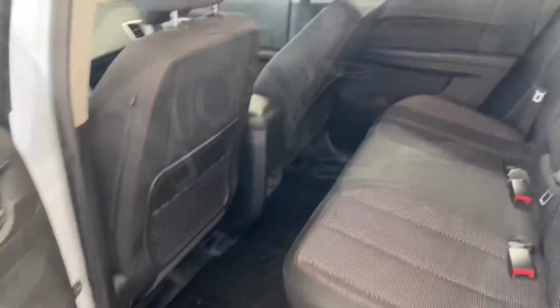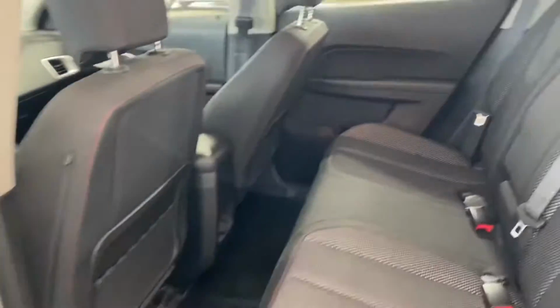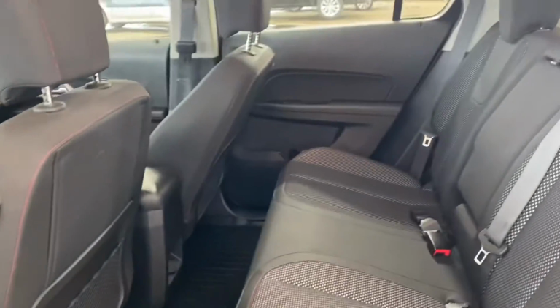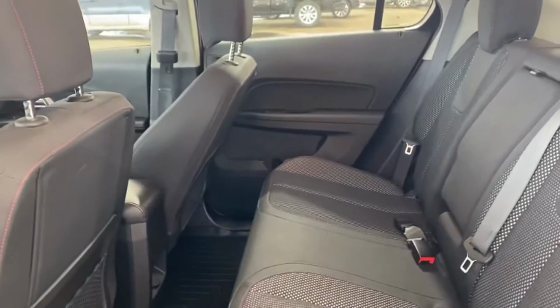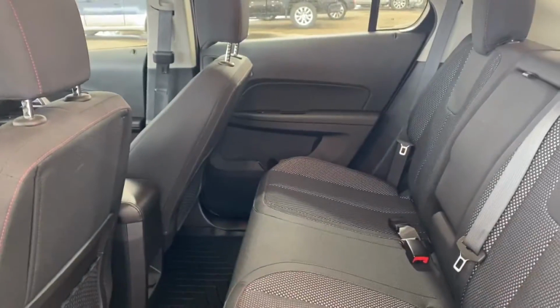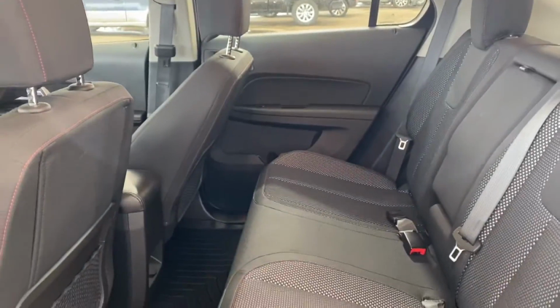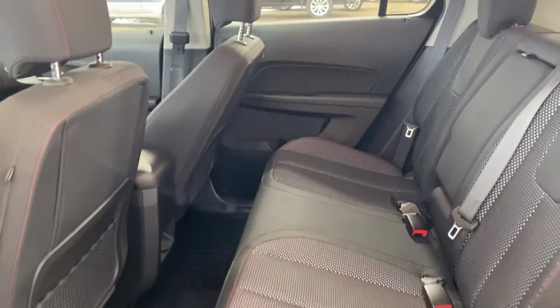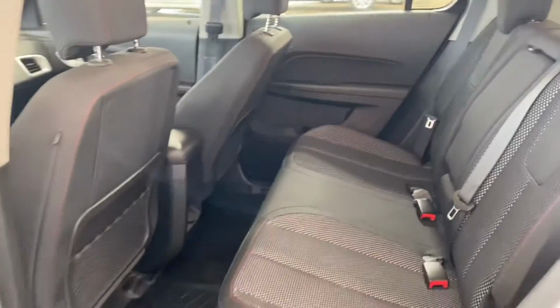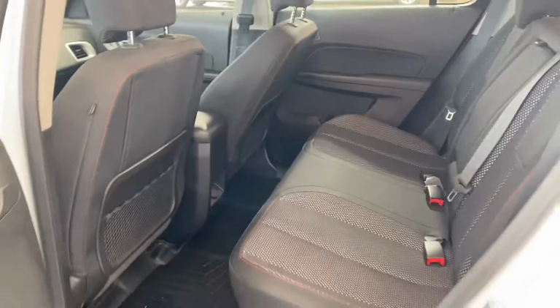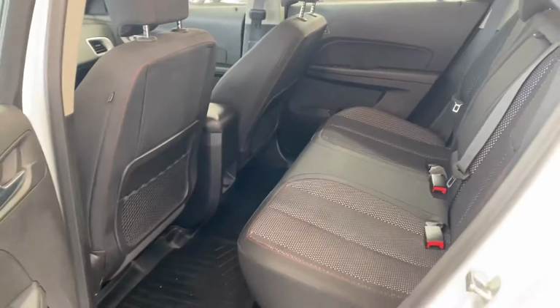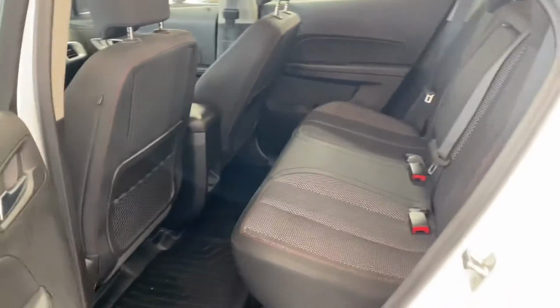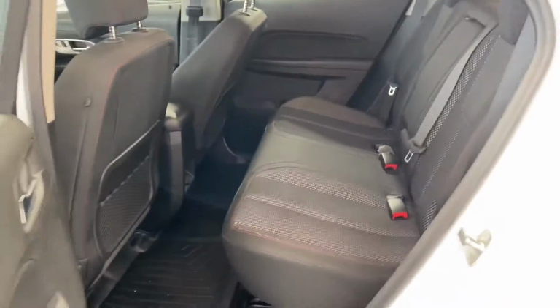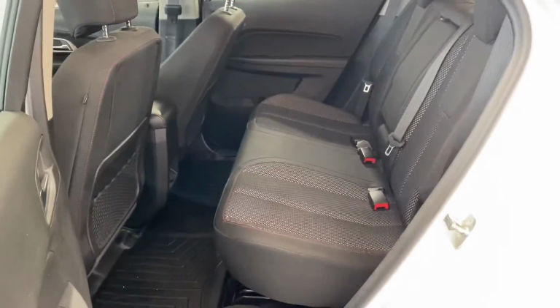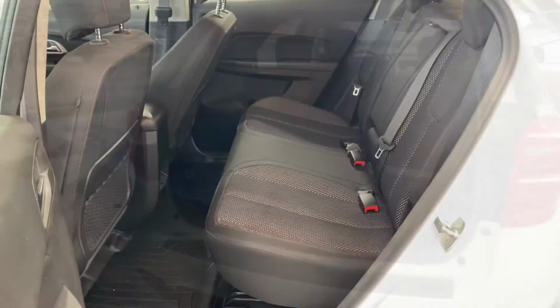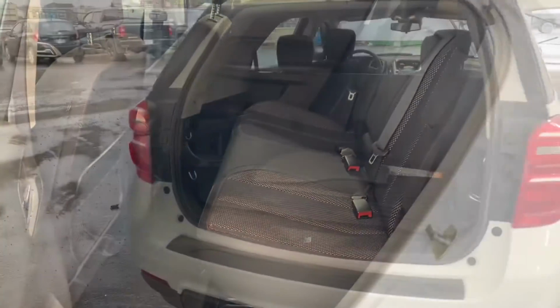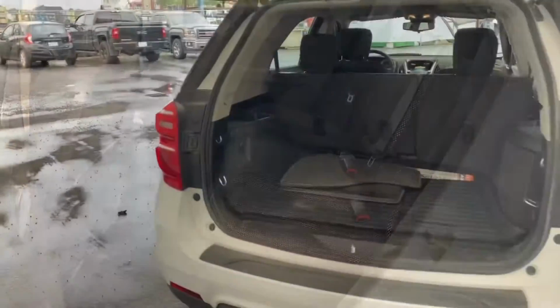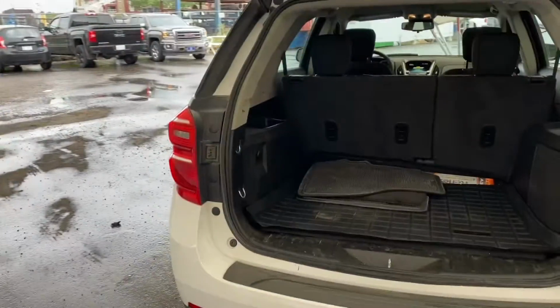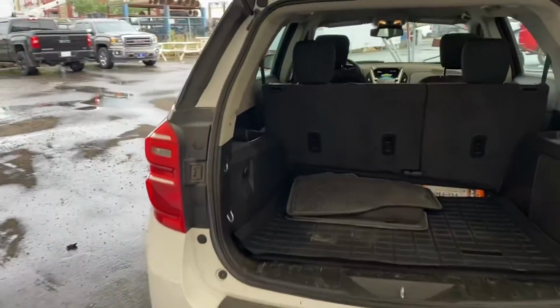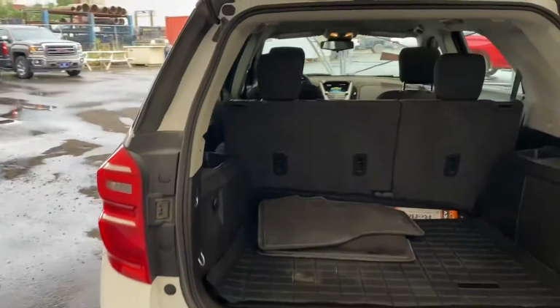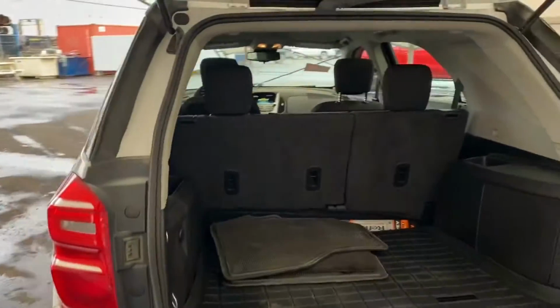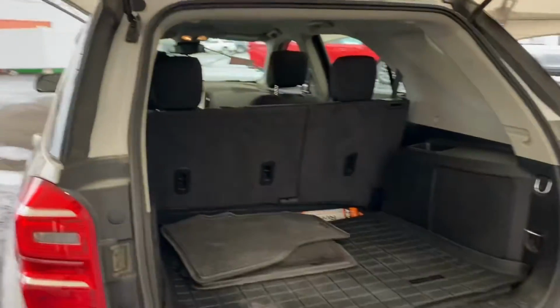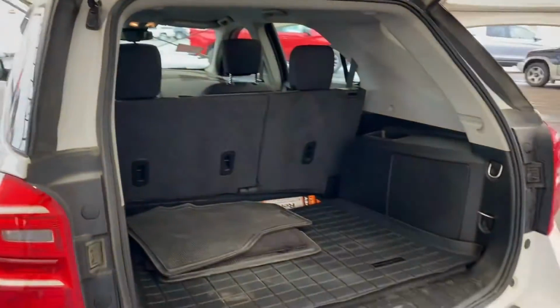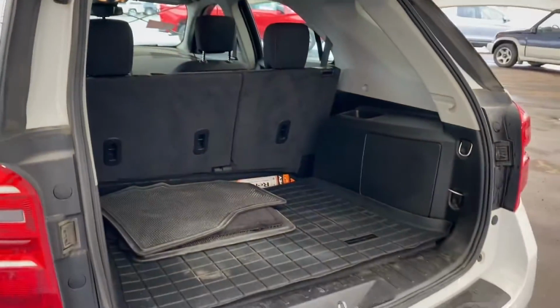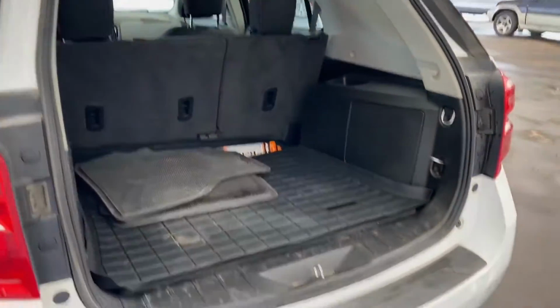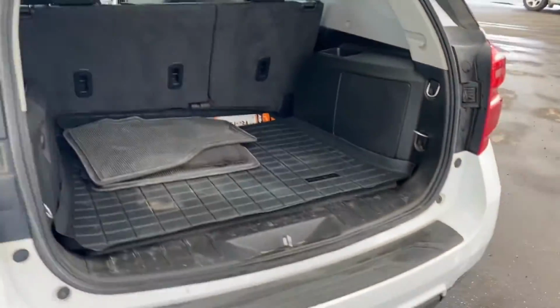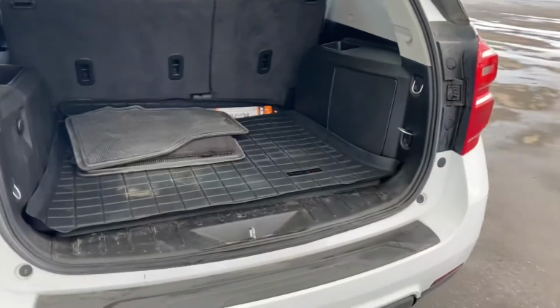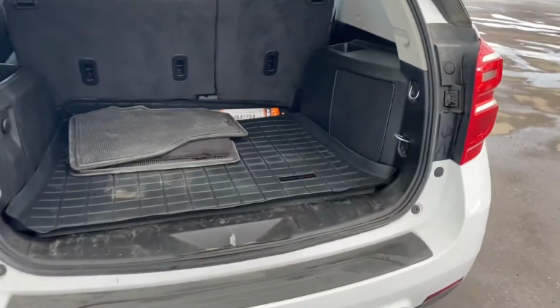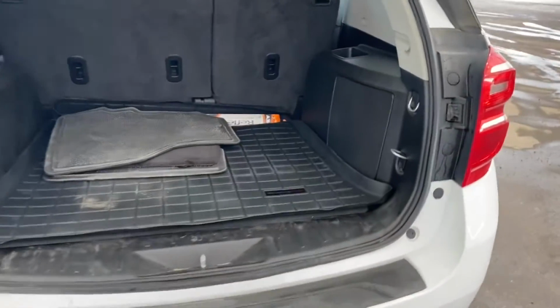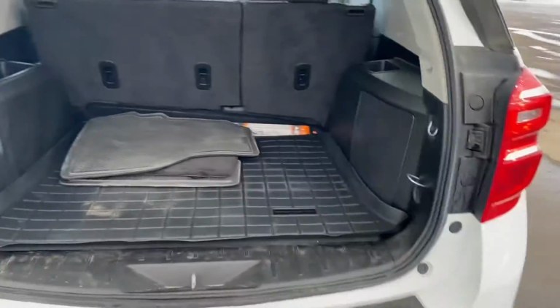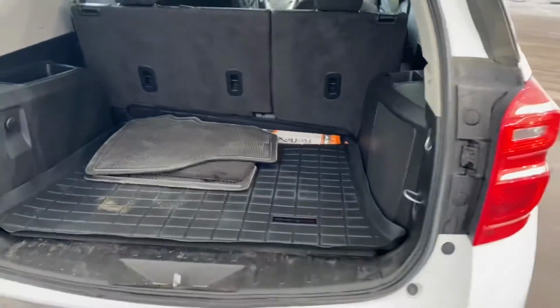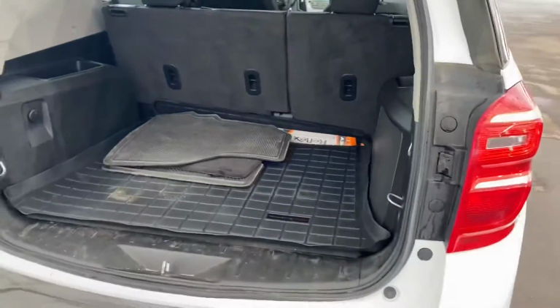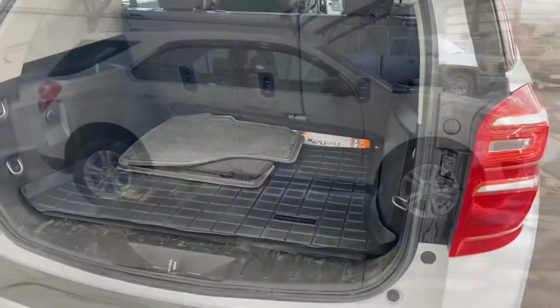And in the back, same thing — black cloth seats, there's a three-person bench seat. As you can see, plenty of cargo space, with a WeatherTech cargo mat and additional floor mats as well.